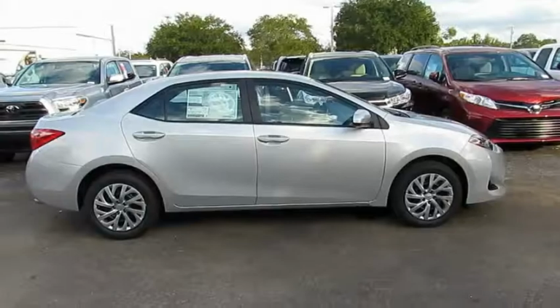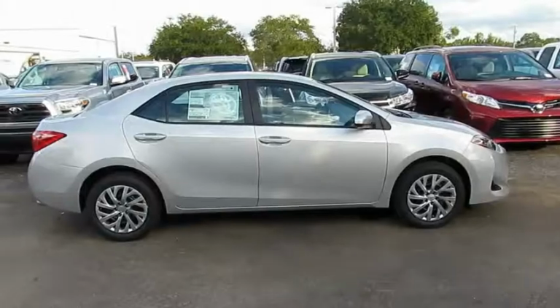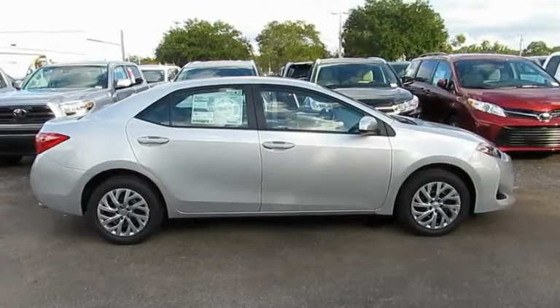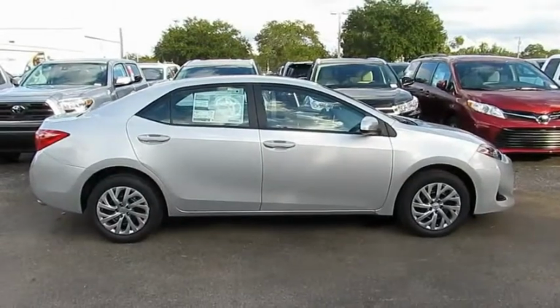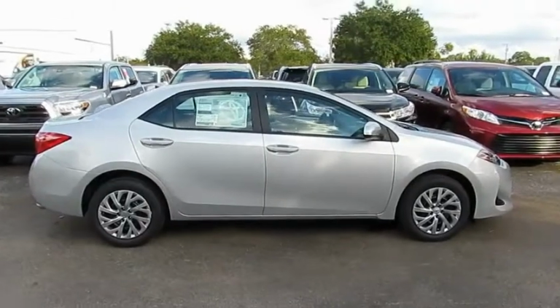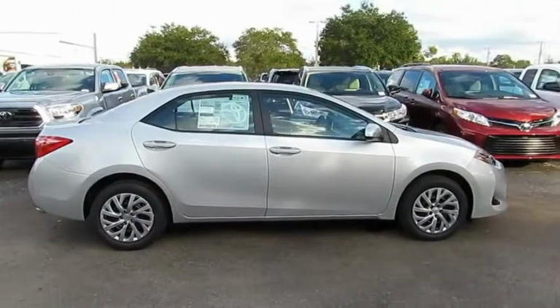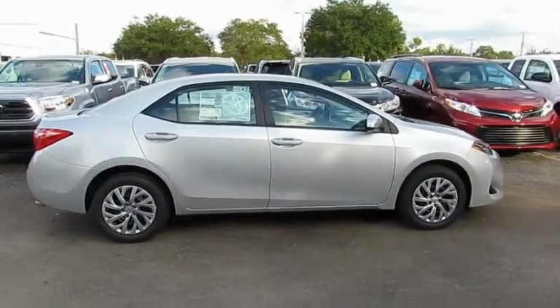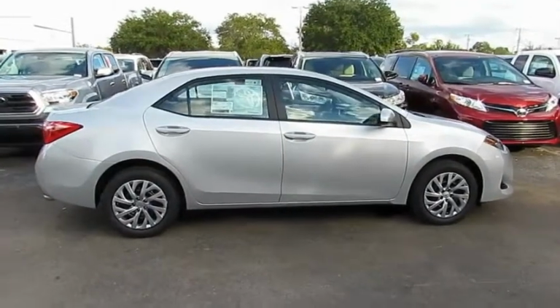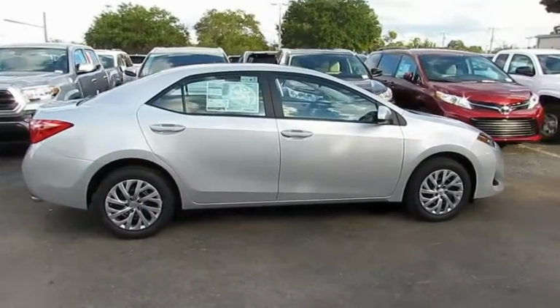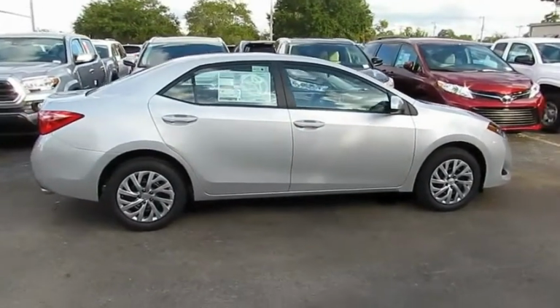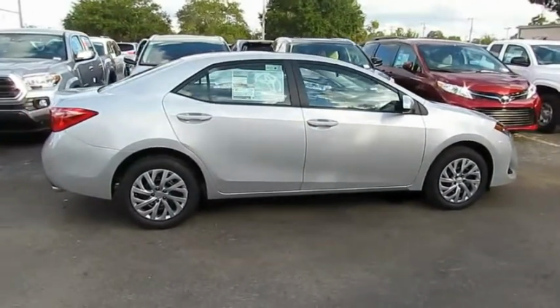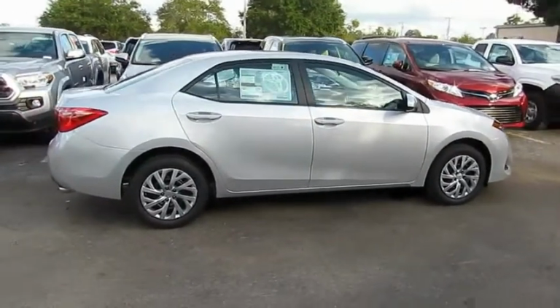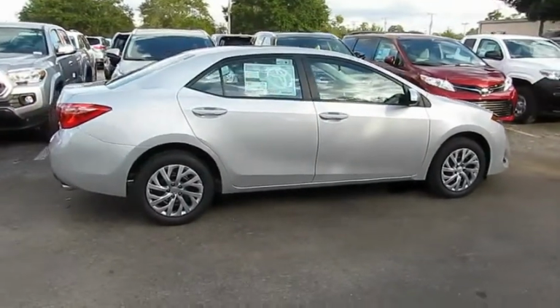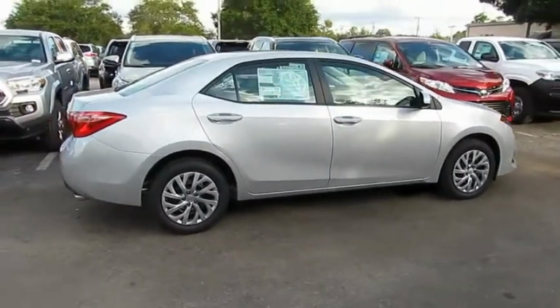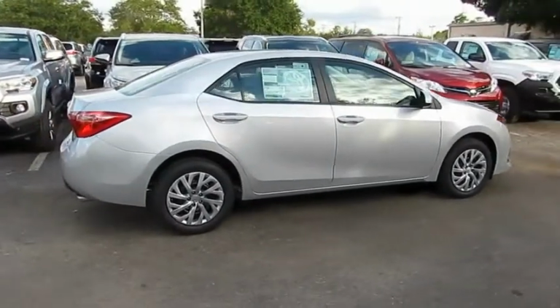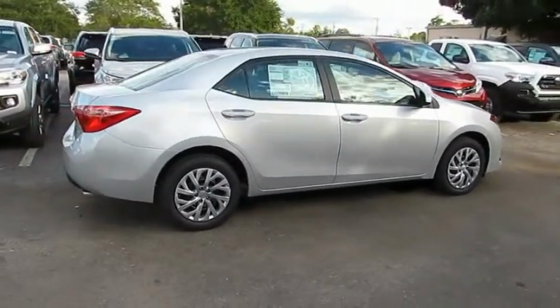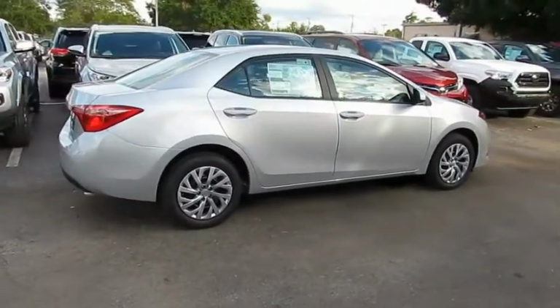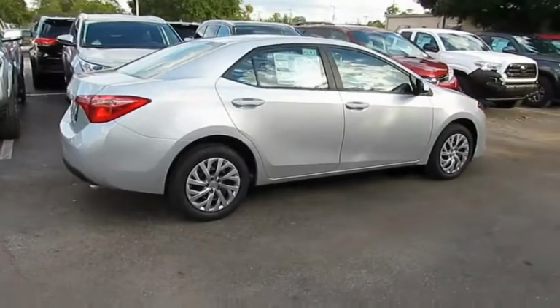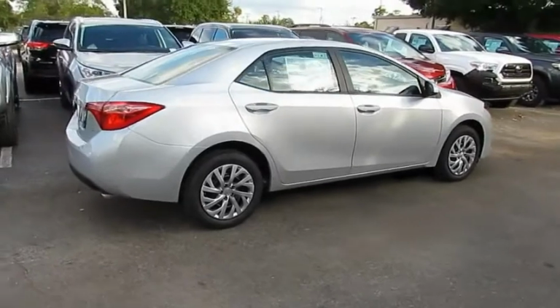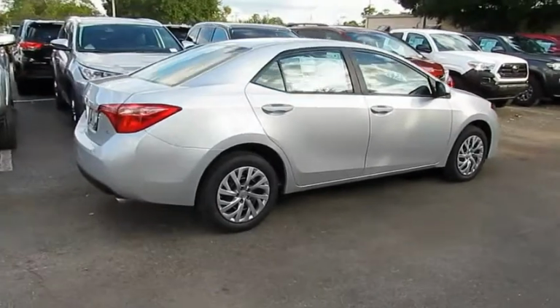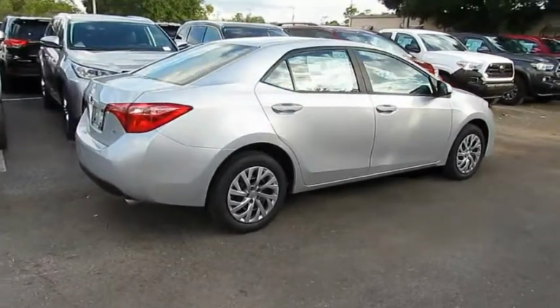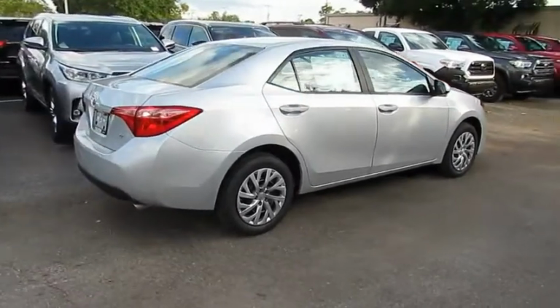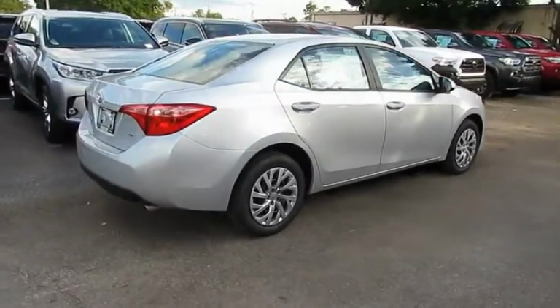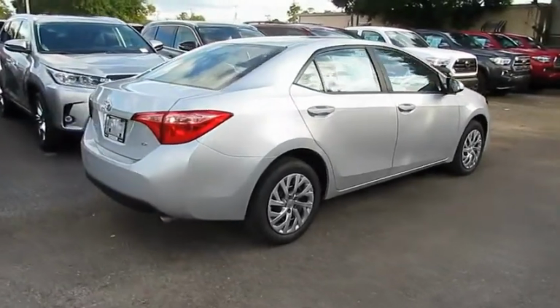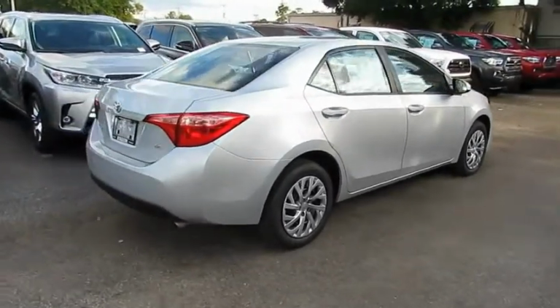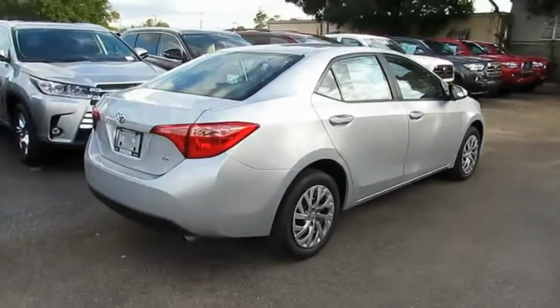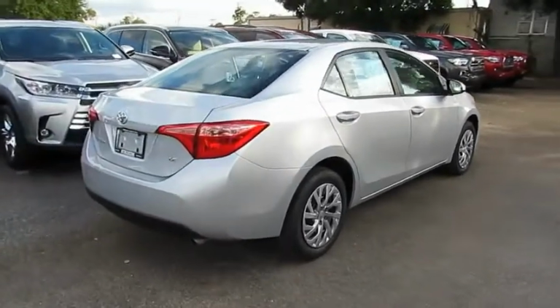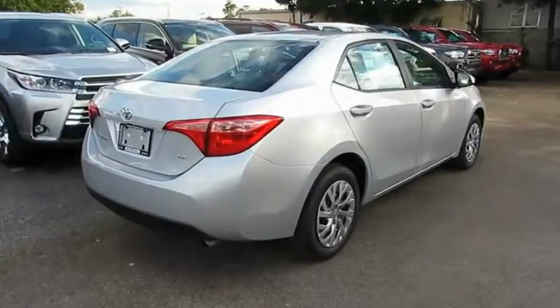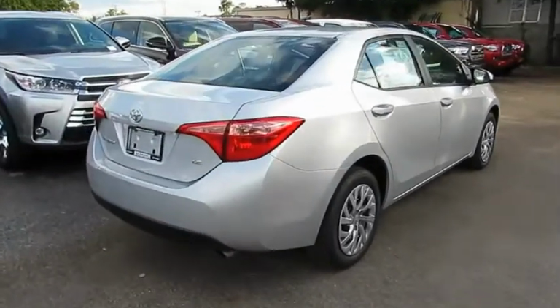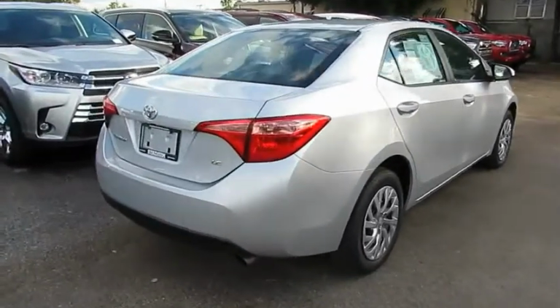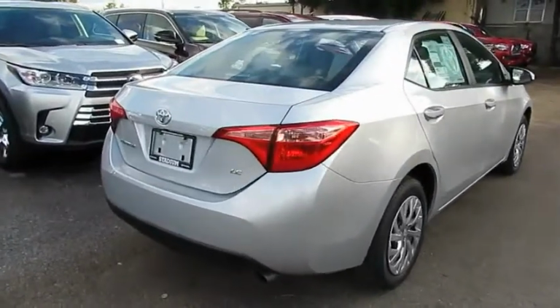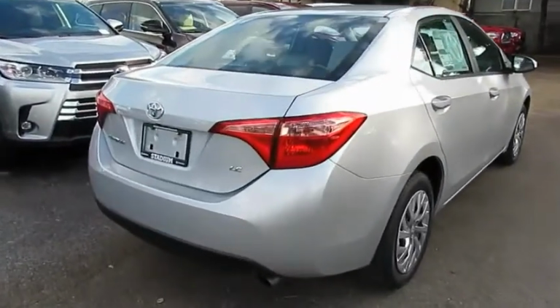Looking for the right vehicle? Check out the 2019 Corolla. The Corolla is still a great option for those who want dependability, comfort, and value.